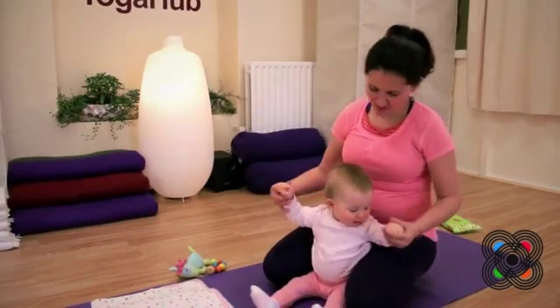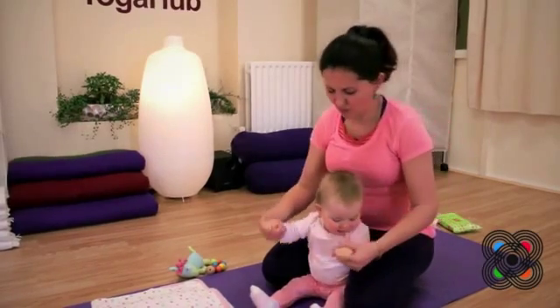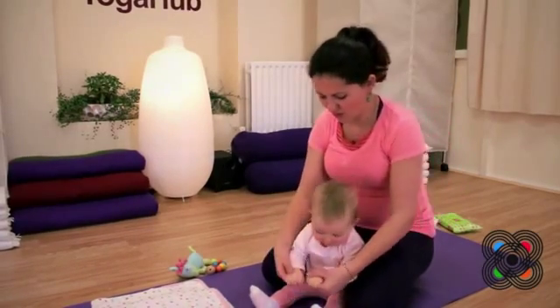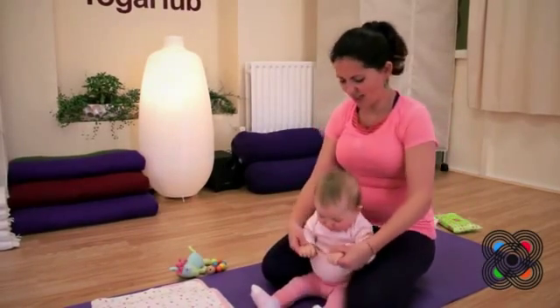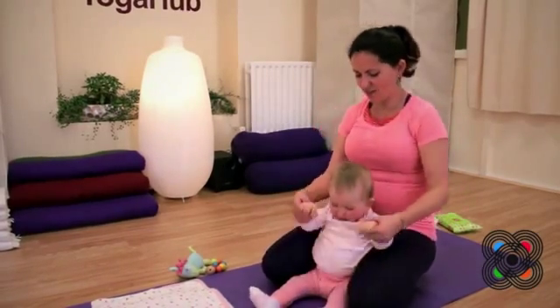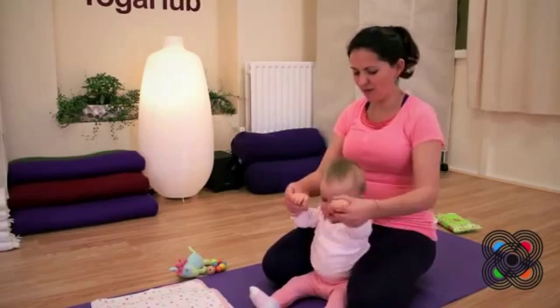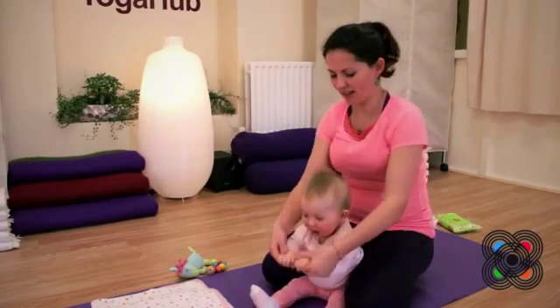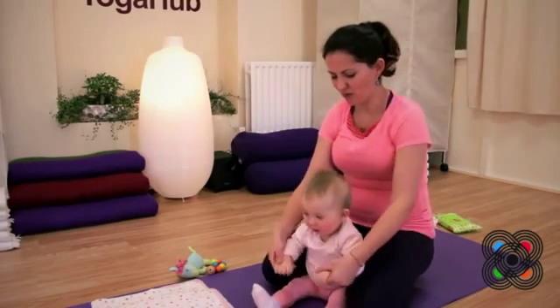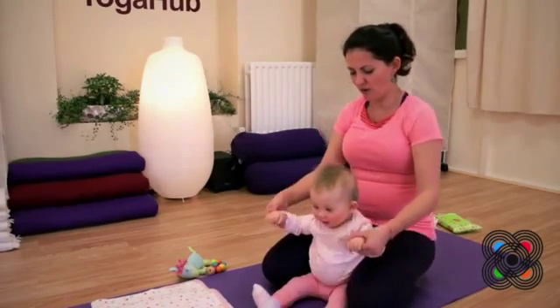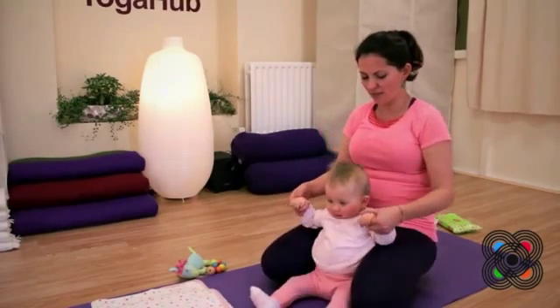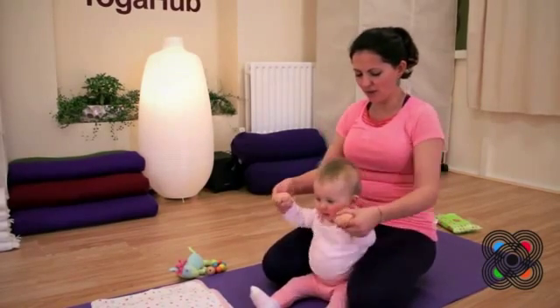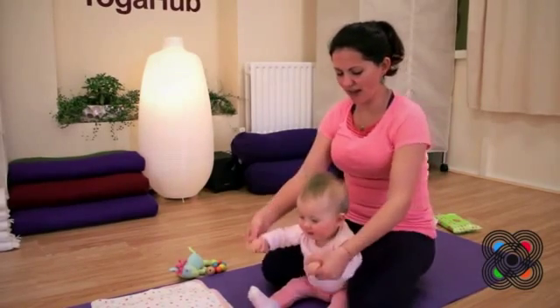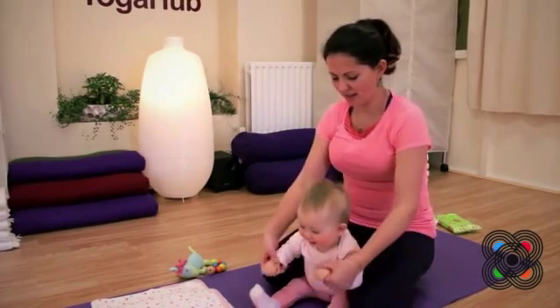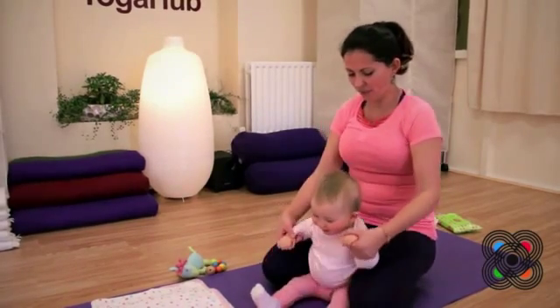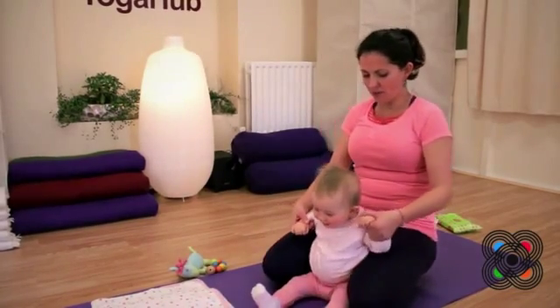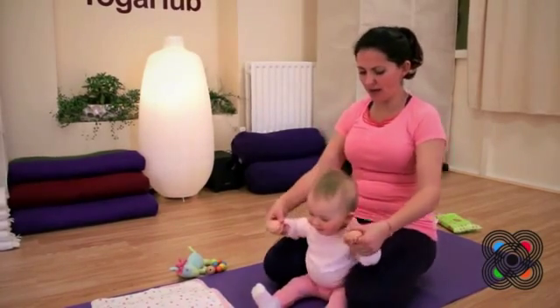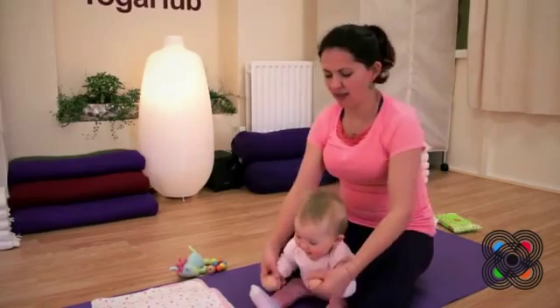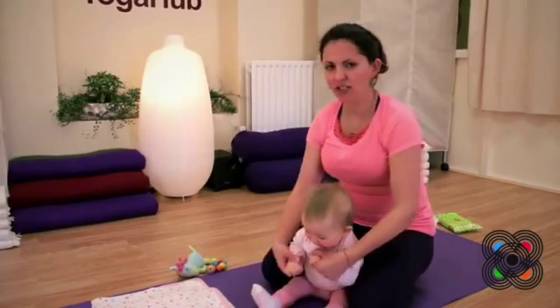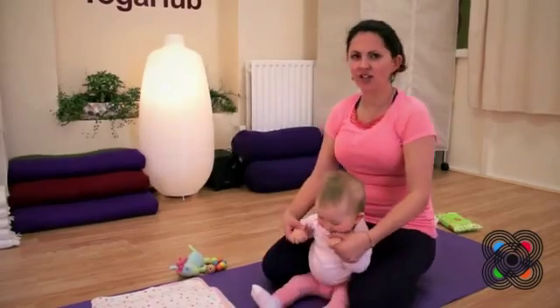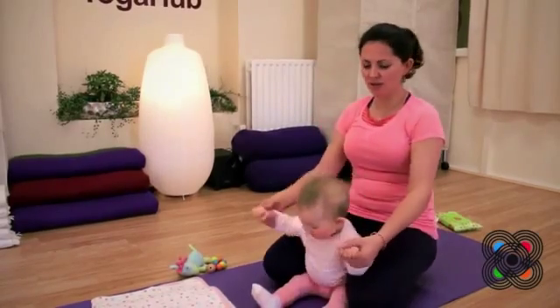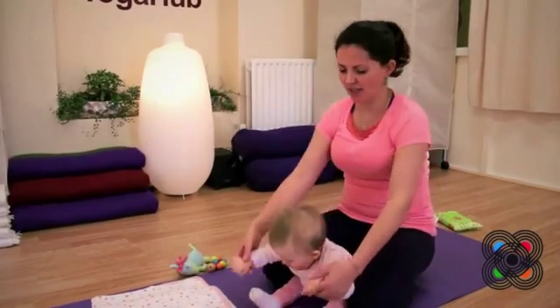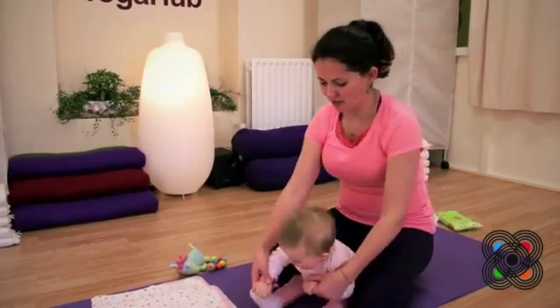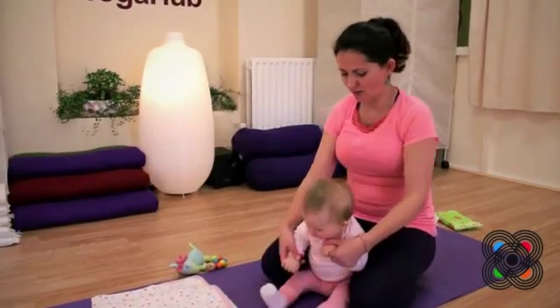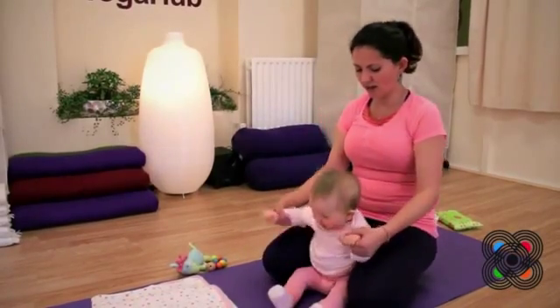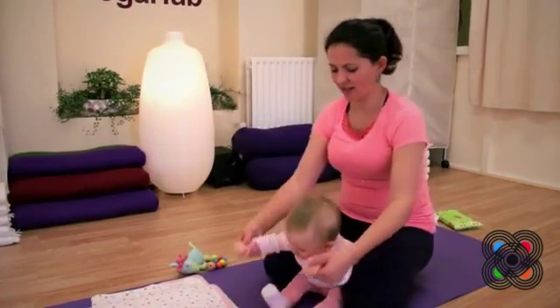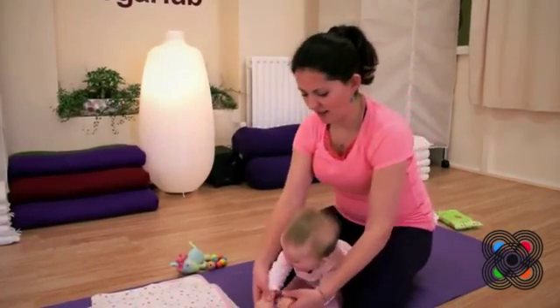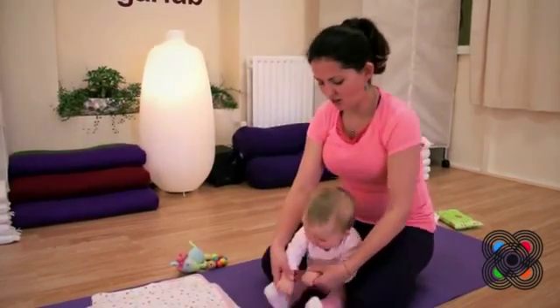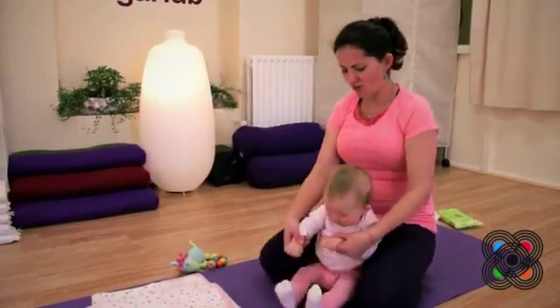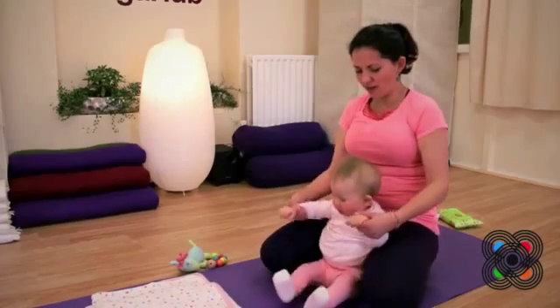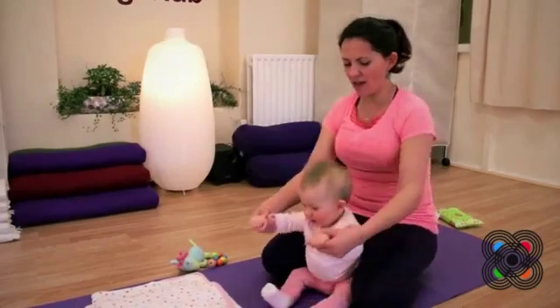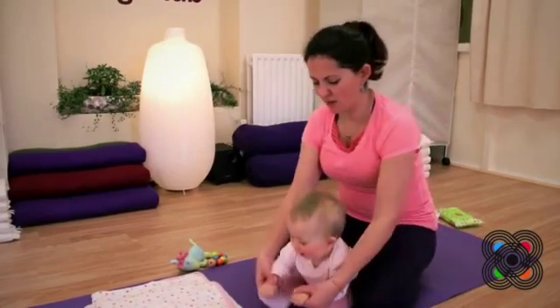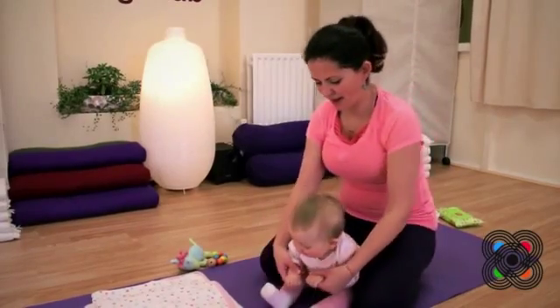And then we can roll forward and pull back. So roll forward, pull back. And when you pull back, you're going to engage your tummy muscles and engage your pelvic floor. And just roll forward and pull back.